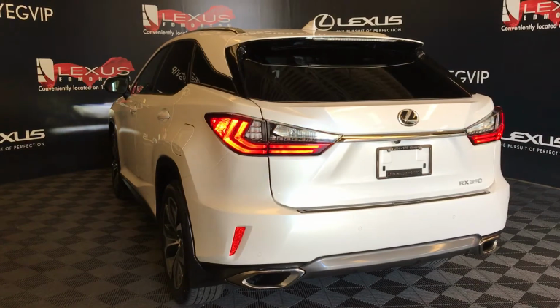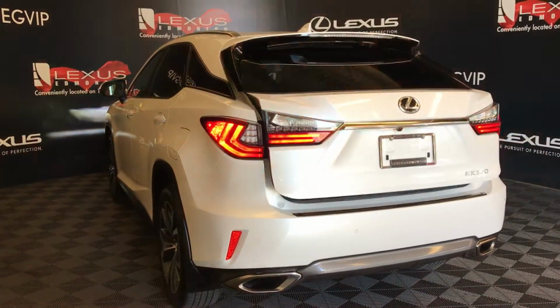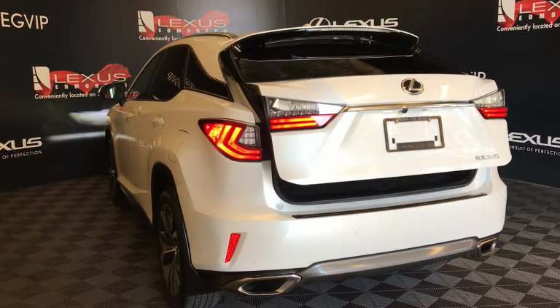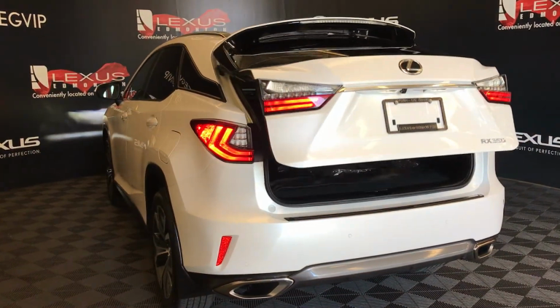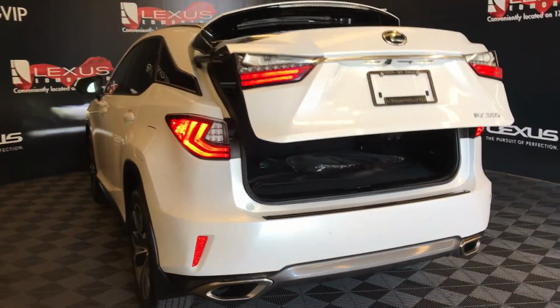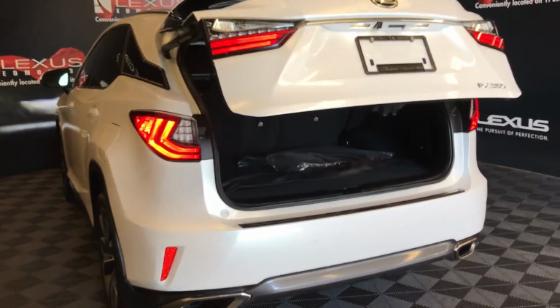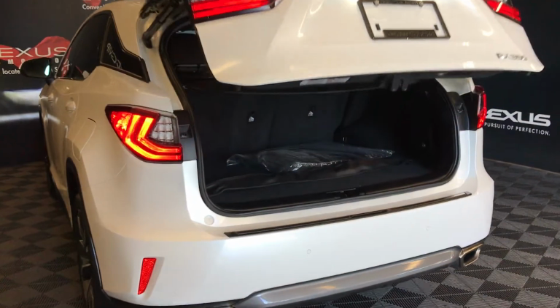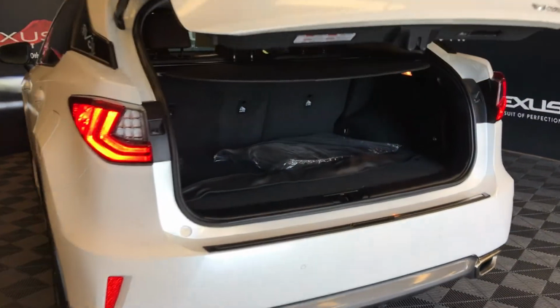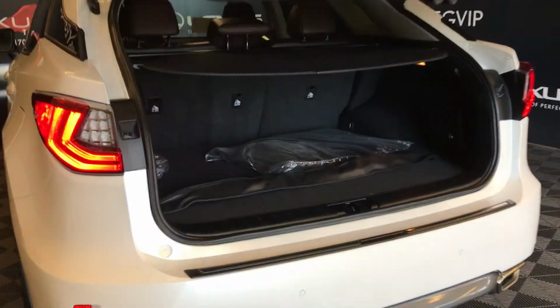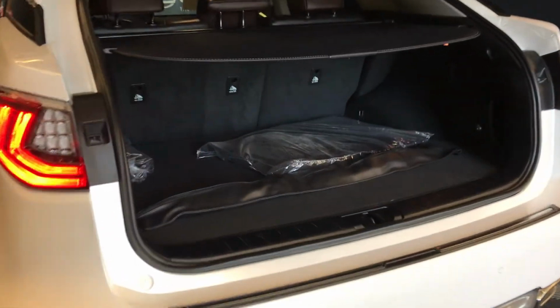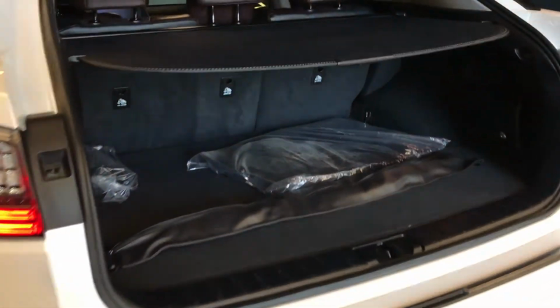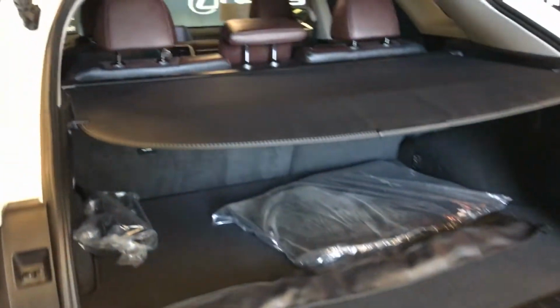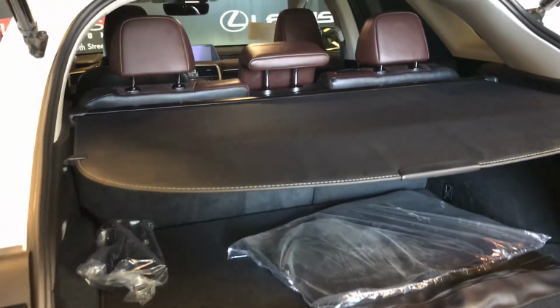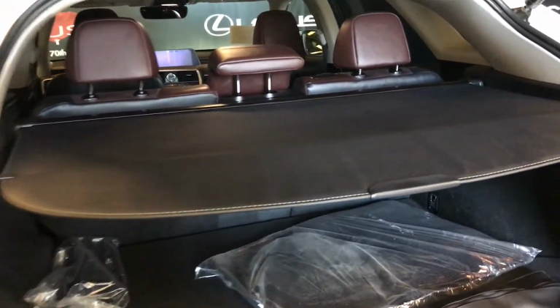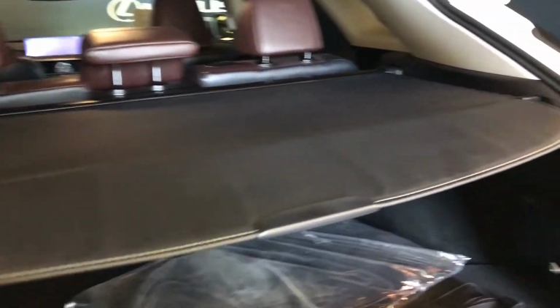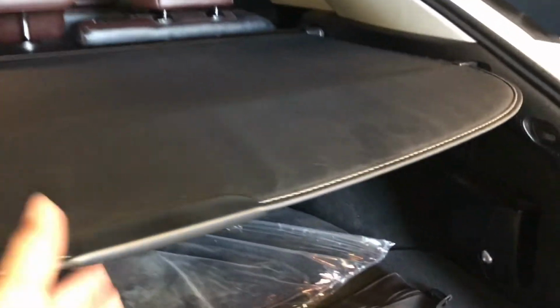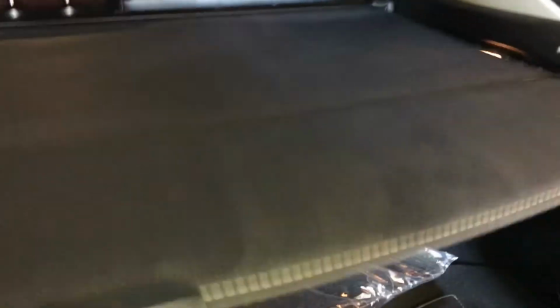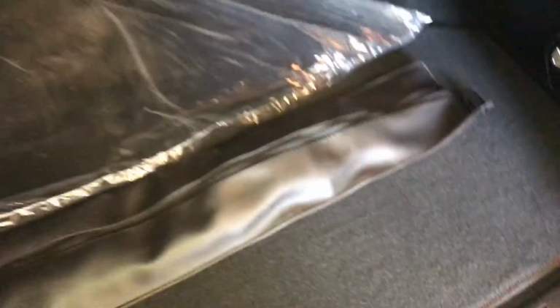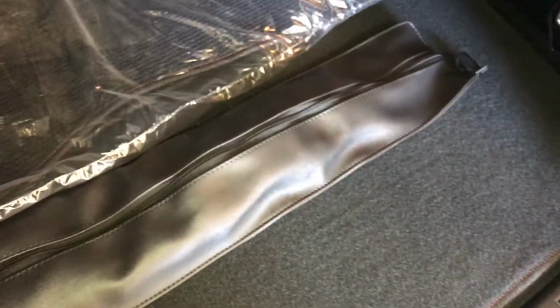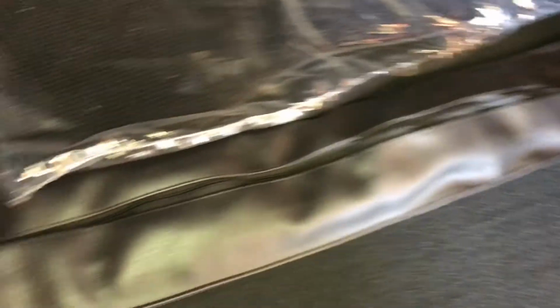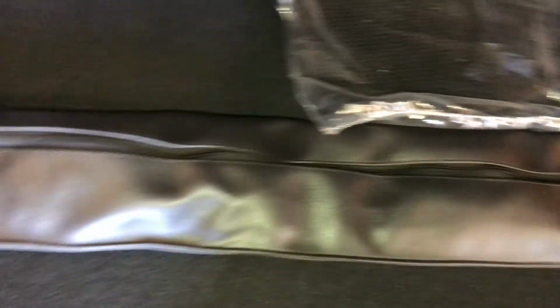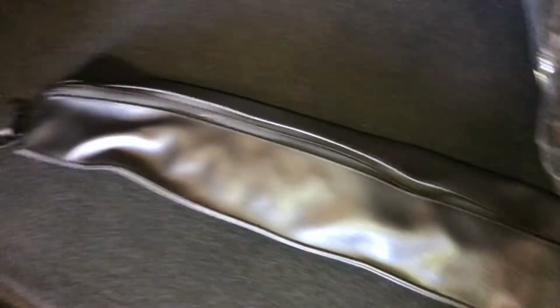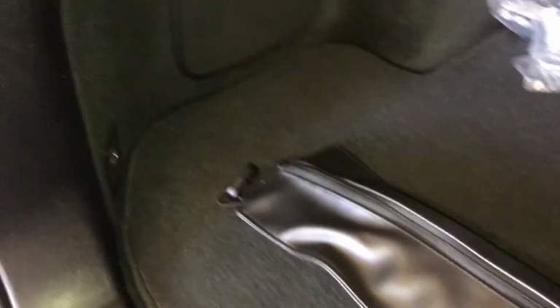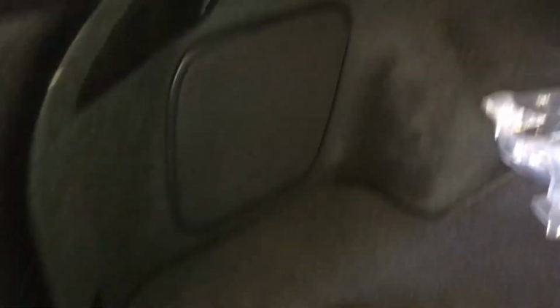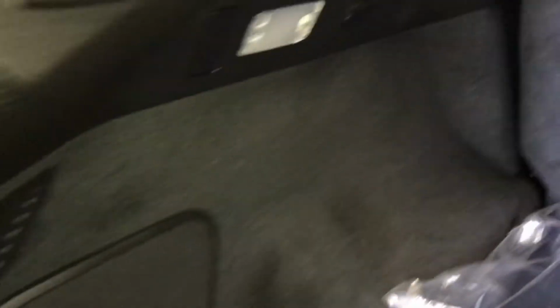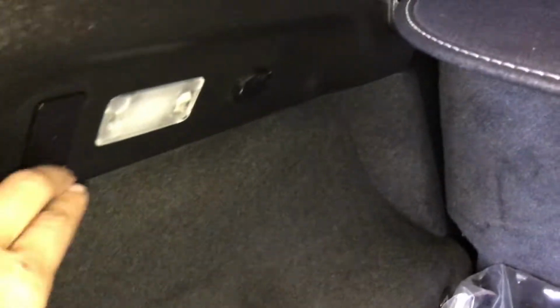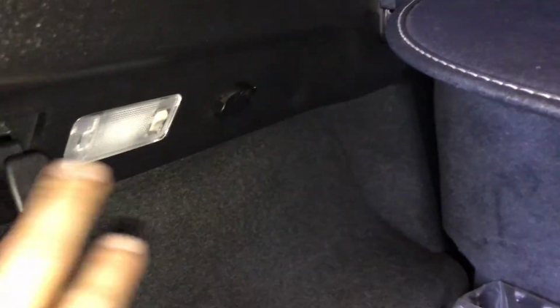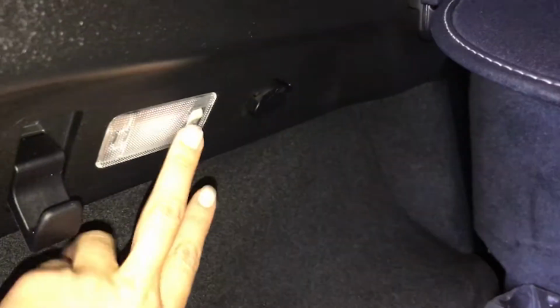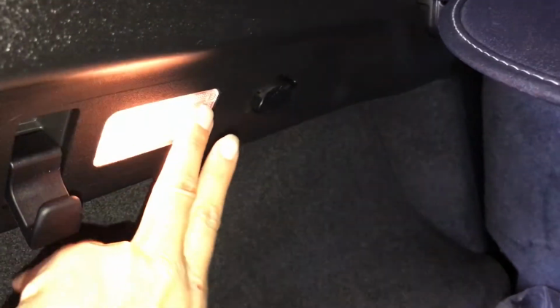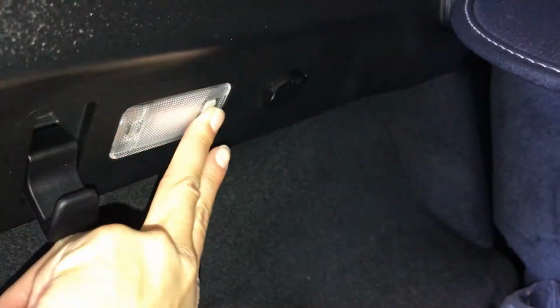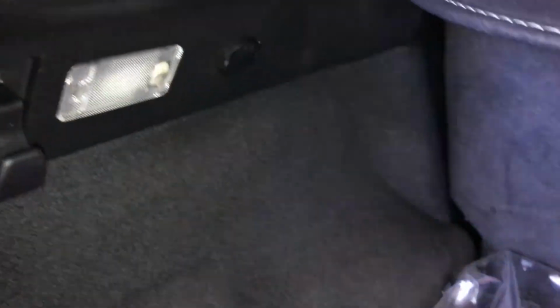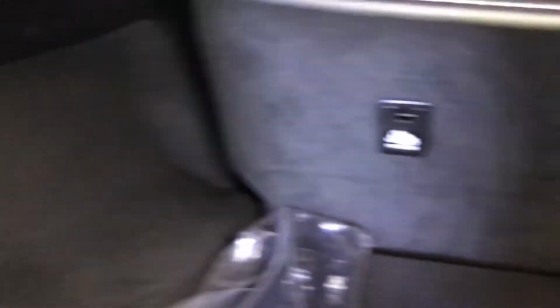Remote trunk release. Trunk is powered and height adjustable. Spare tire and jack located underneath the floor. Cargo cover — this is removable. You have a cargo net, hooks, trunk lighting that can turn on and off, and power outlets.